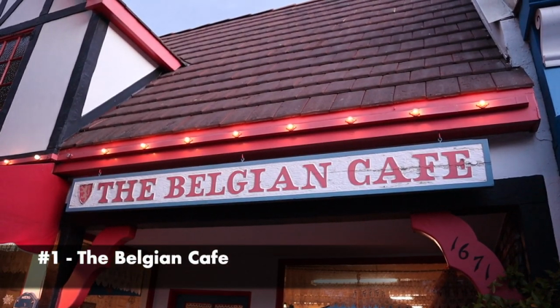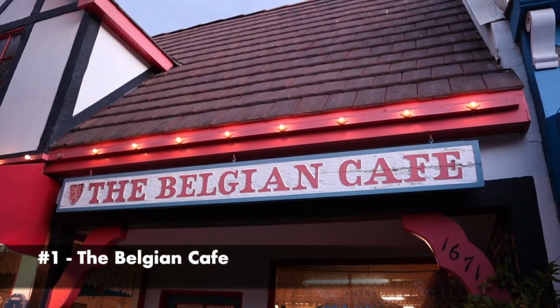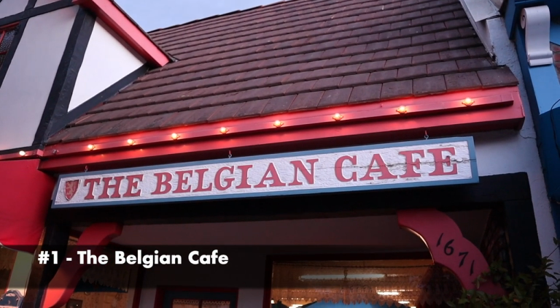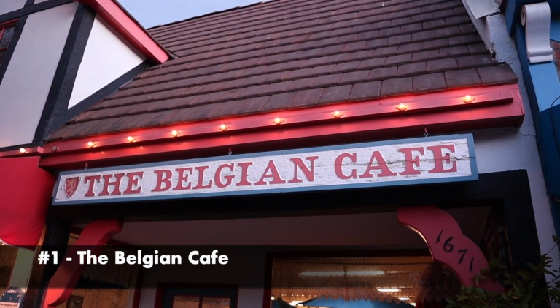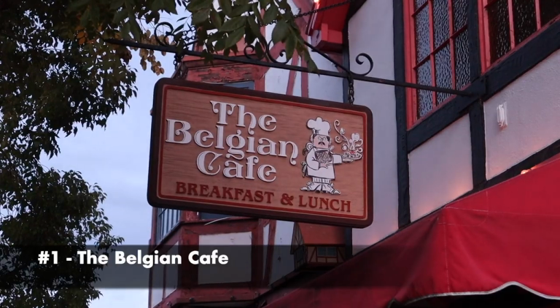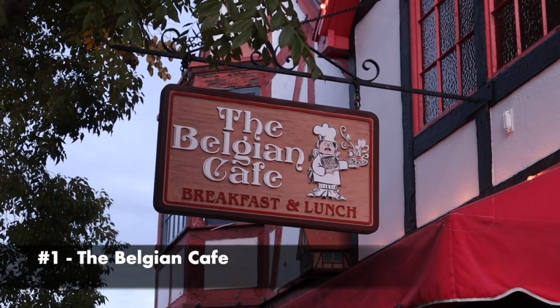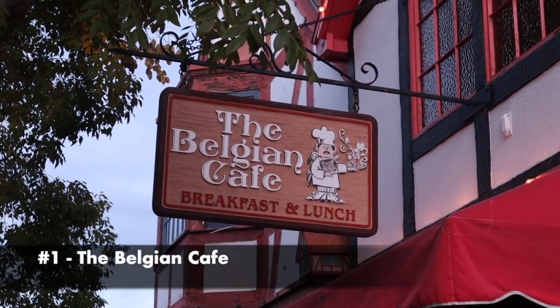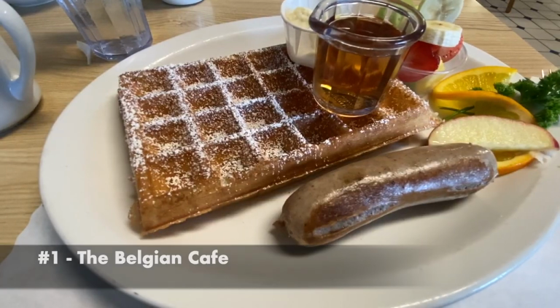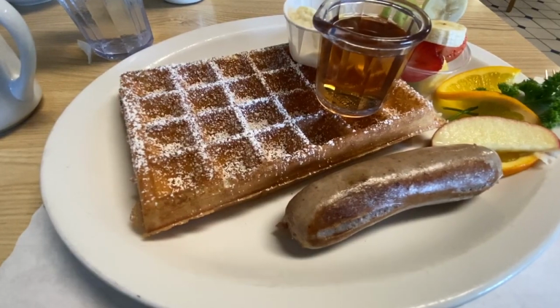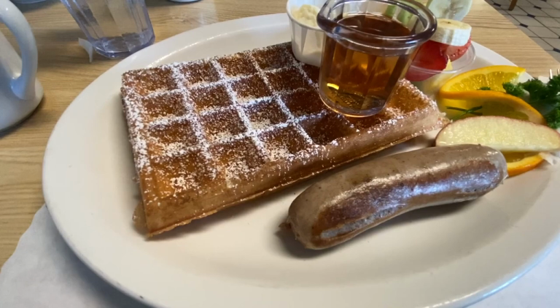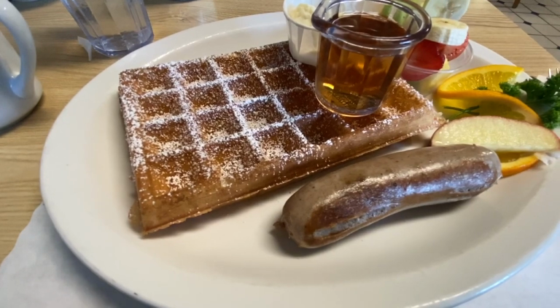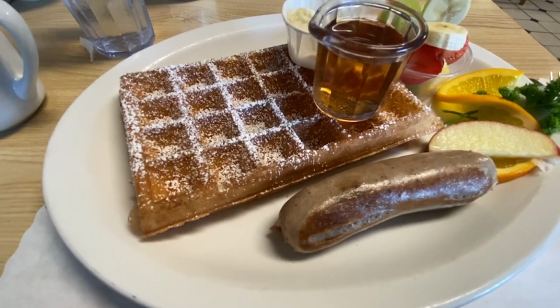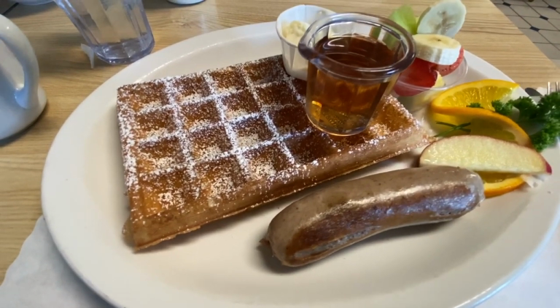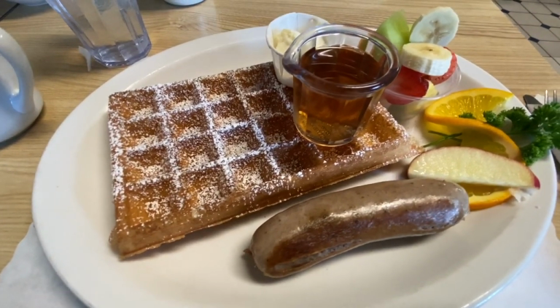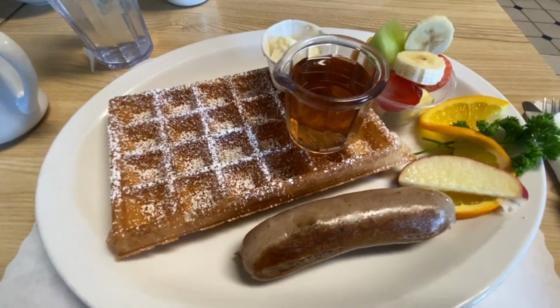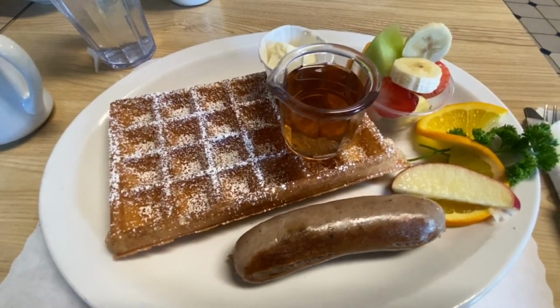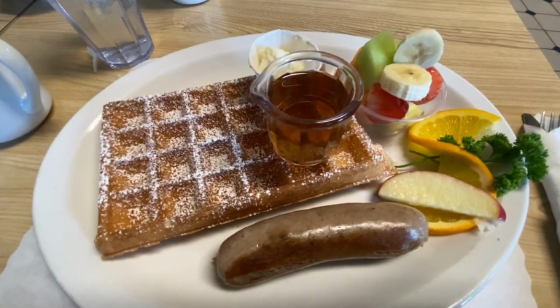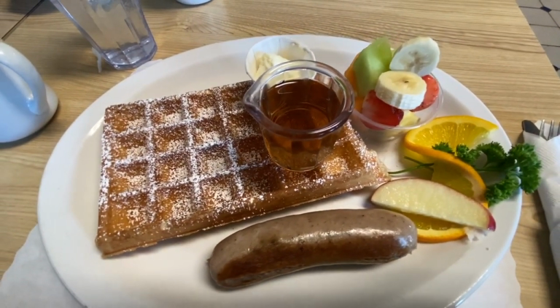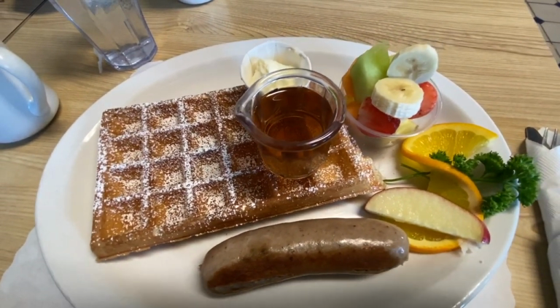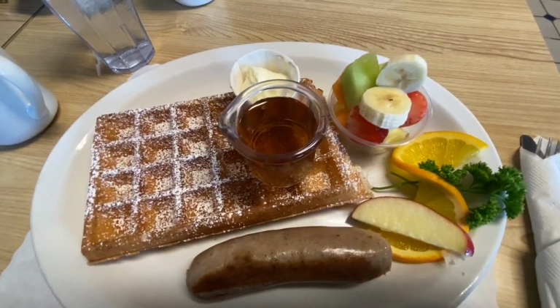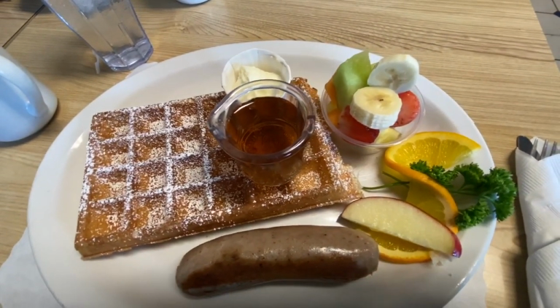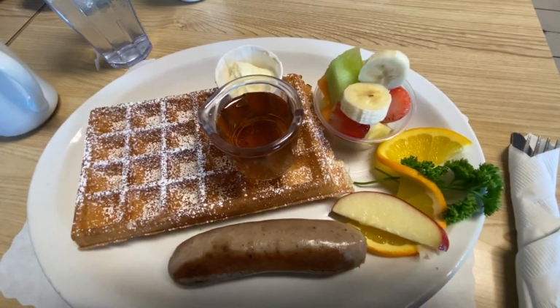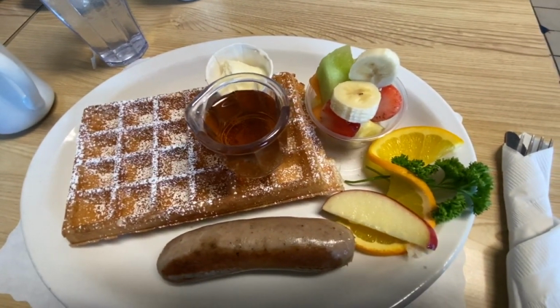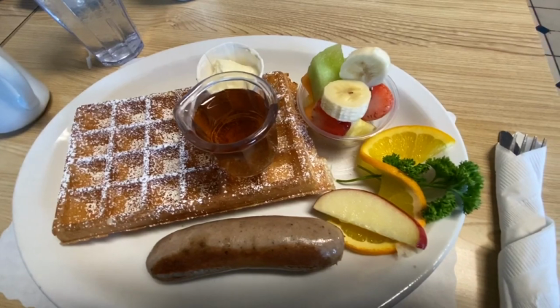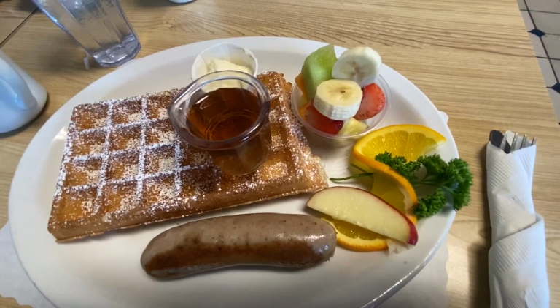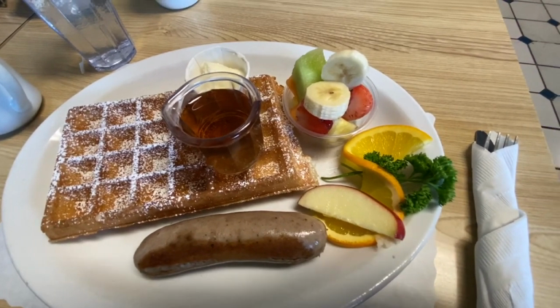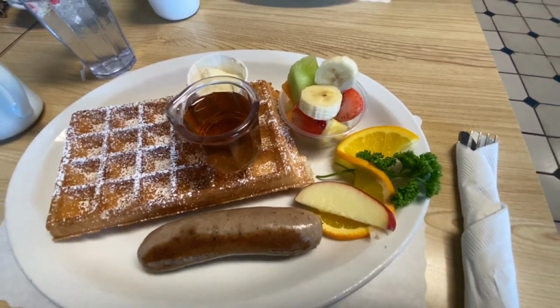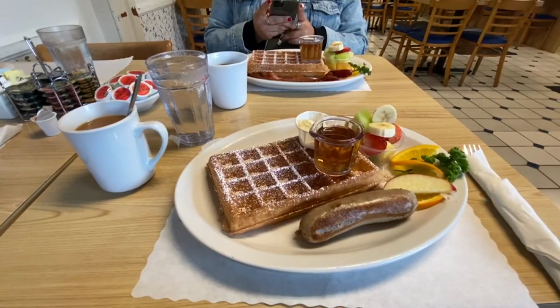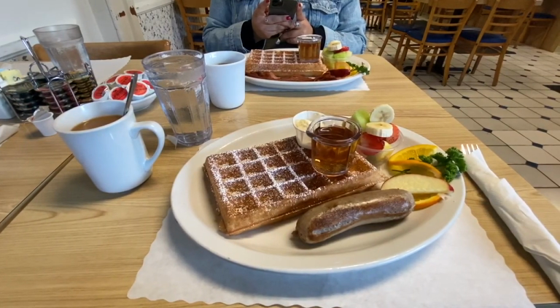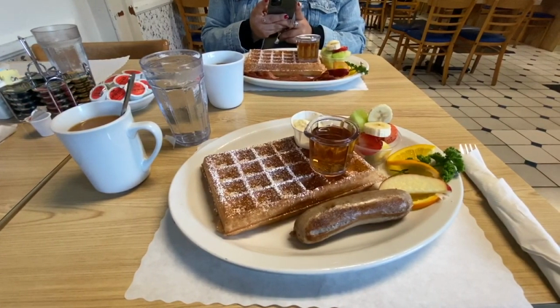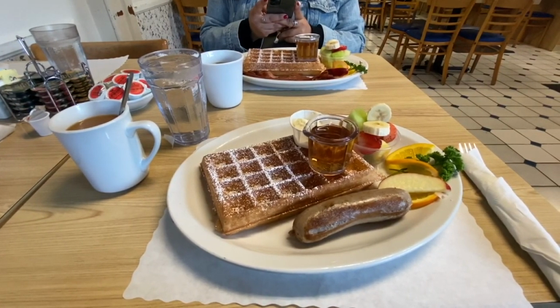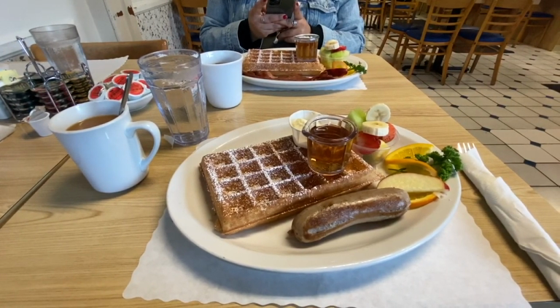Belgian Cafe is the first stop that we made to grab some breakfast. The plate here is called the Traveler's Special. I will tell you that the waffles taste so good and they are so soft. I highly recommend this place for breakfast.